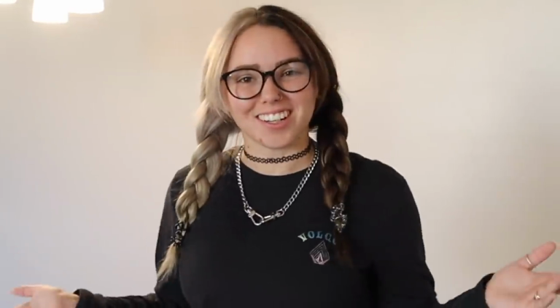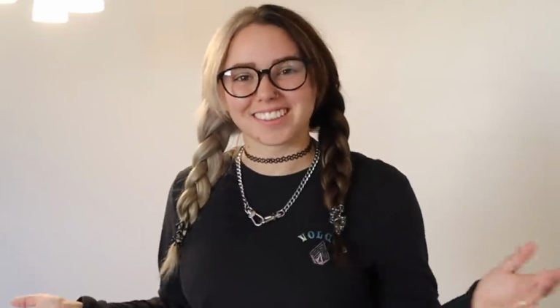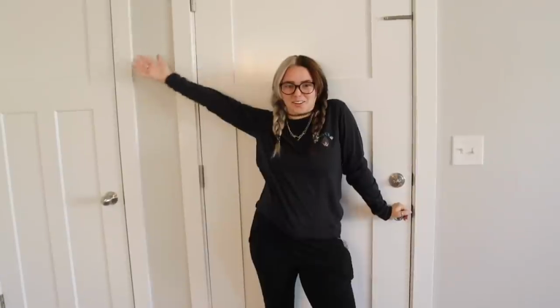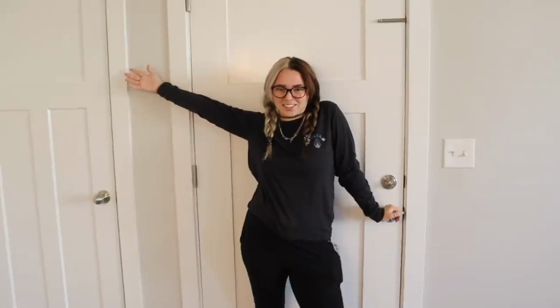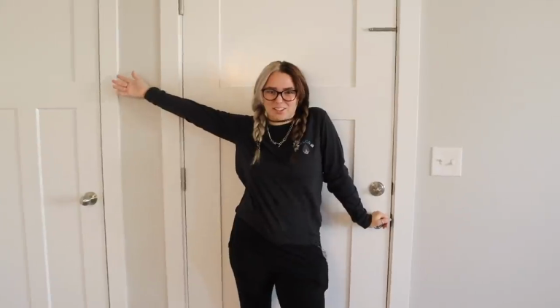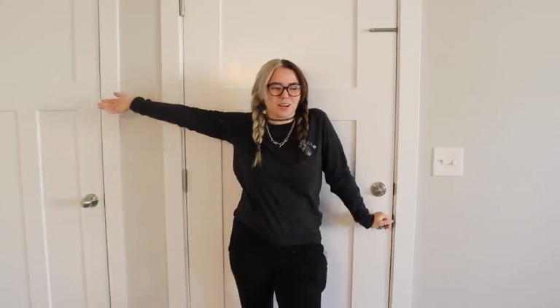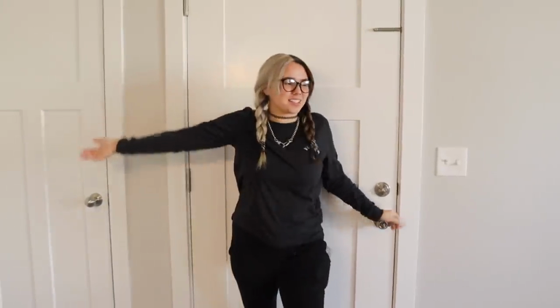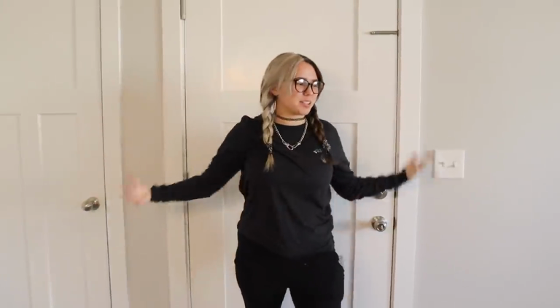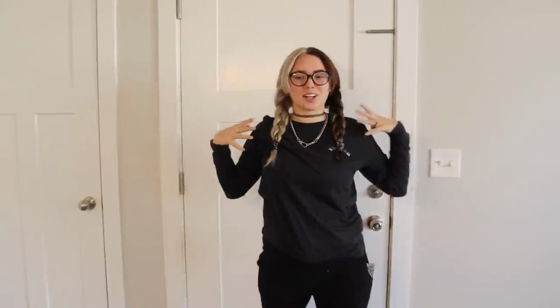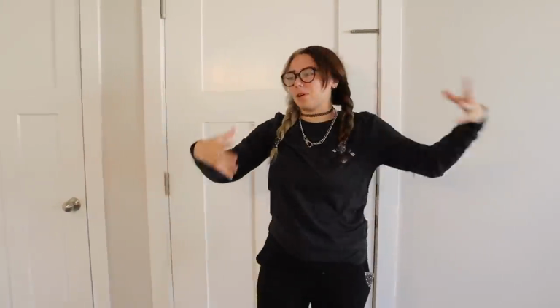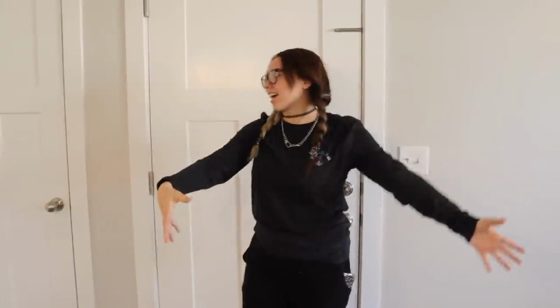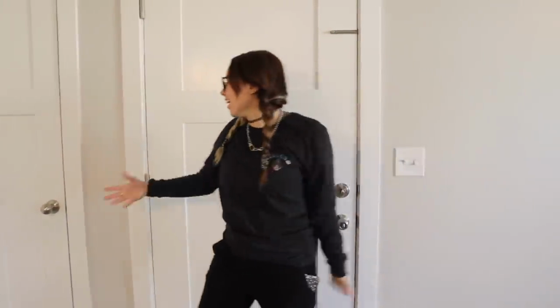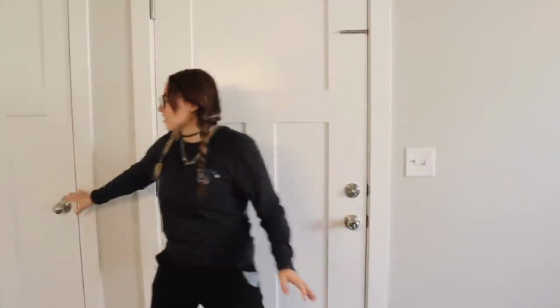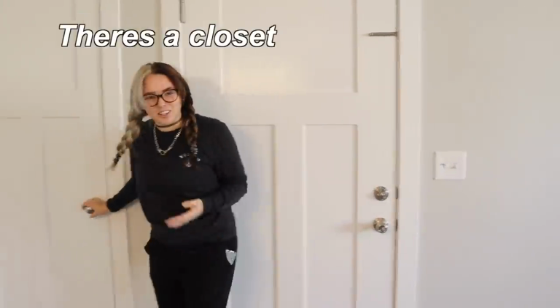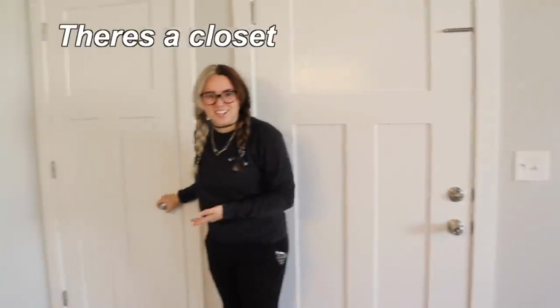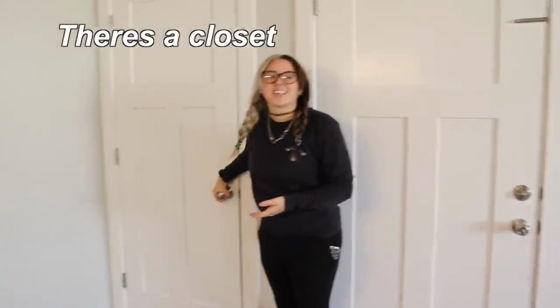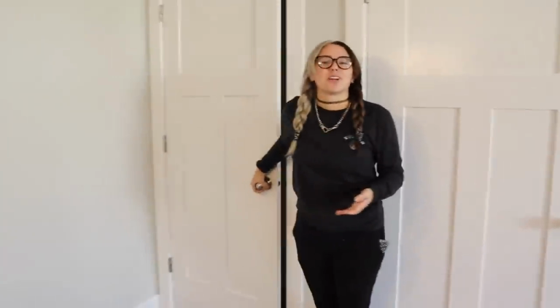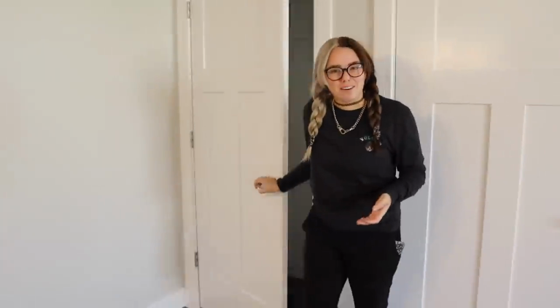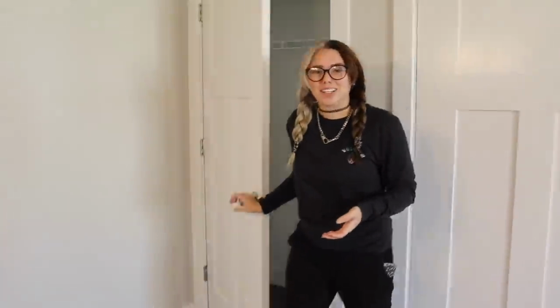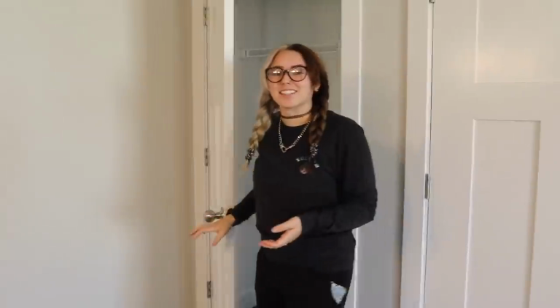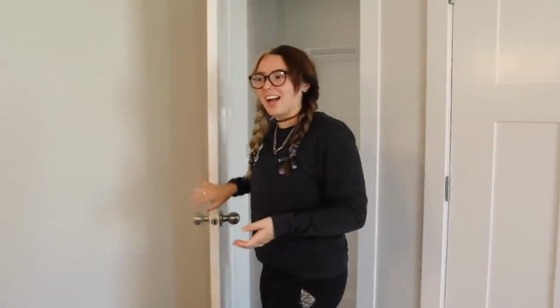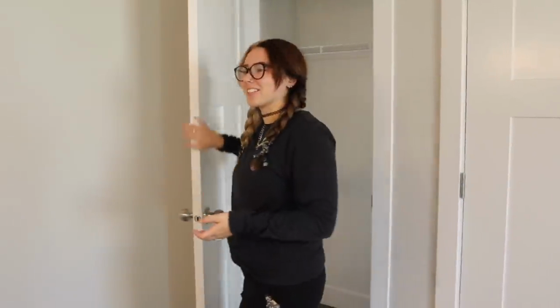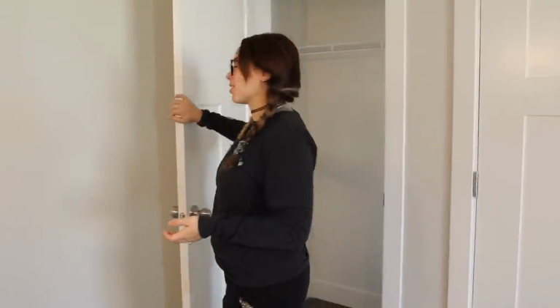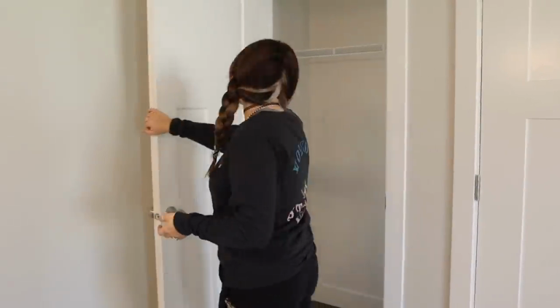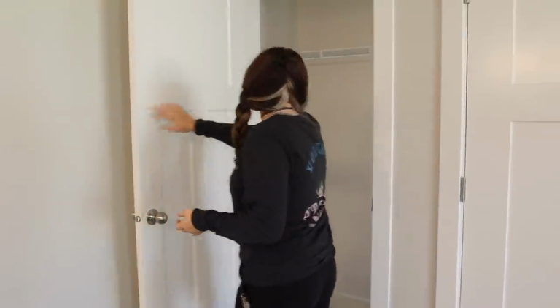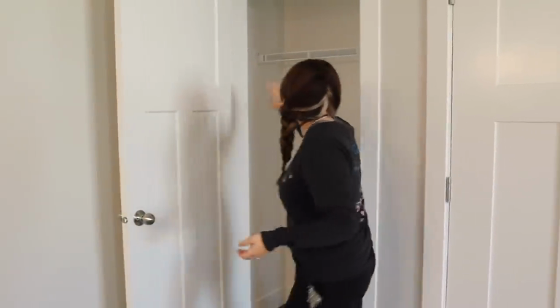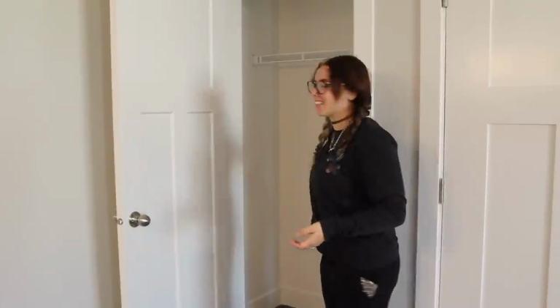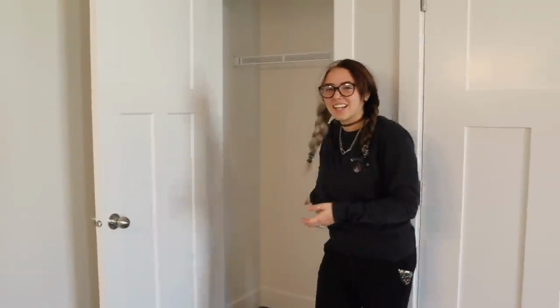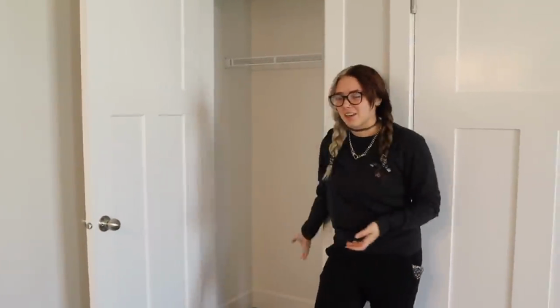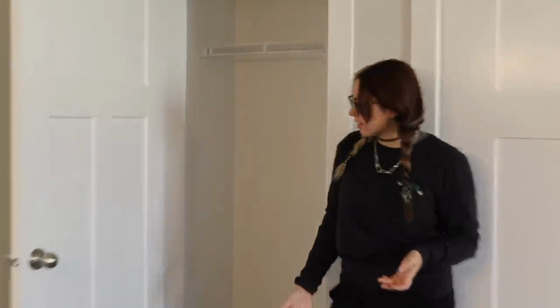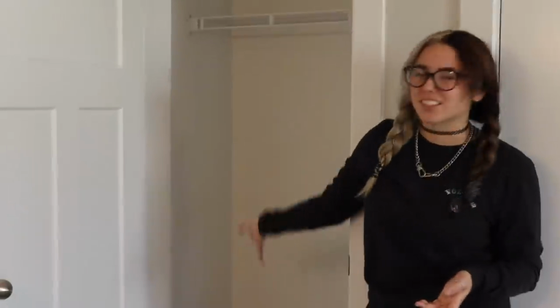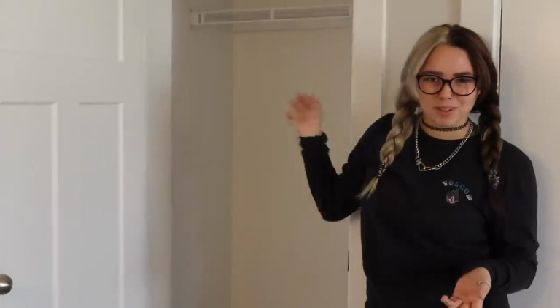Here's the front door — this is where you start. You walk in and there's a closet. We didn't have one of these at our house in Missouri, so this will be very nice. It could be our snowboarding closet.